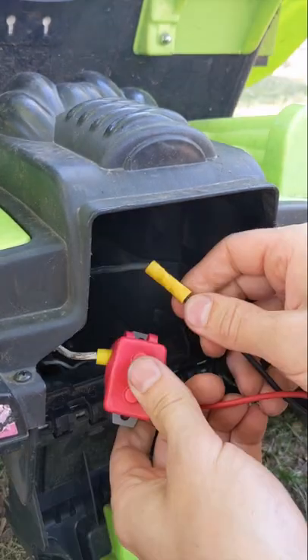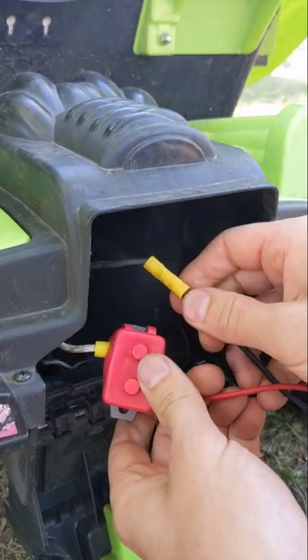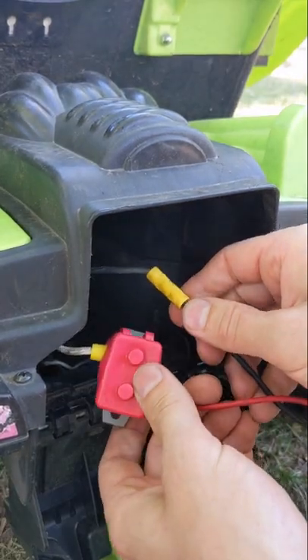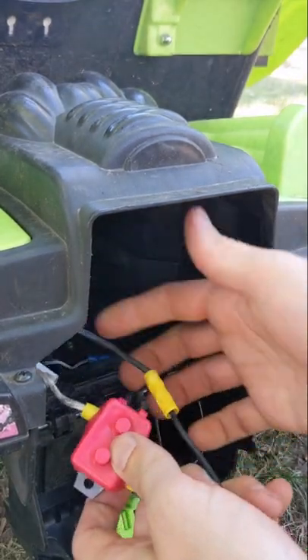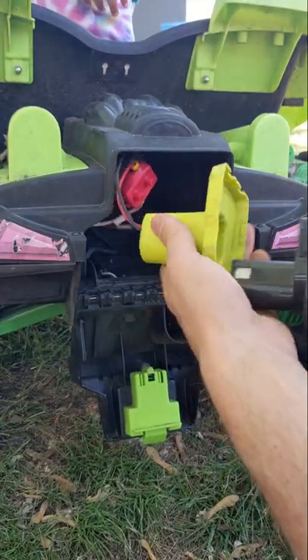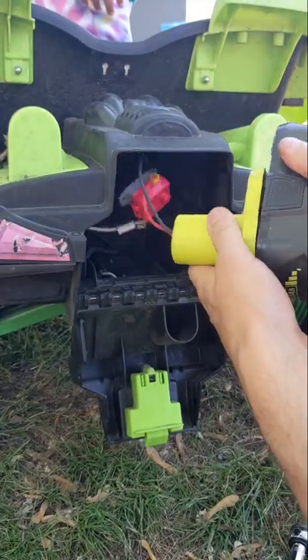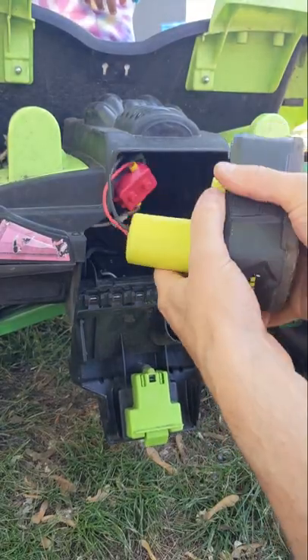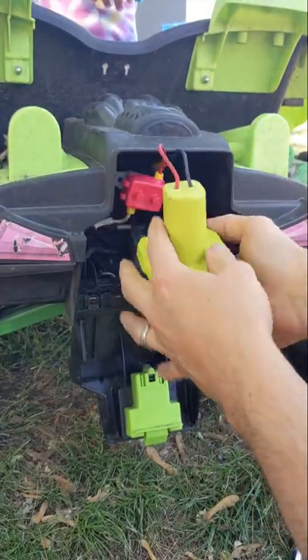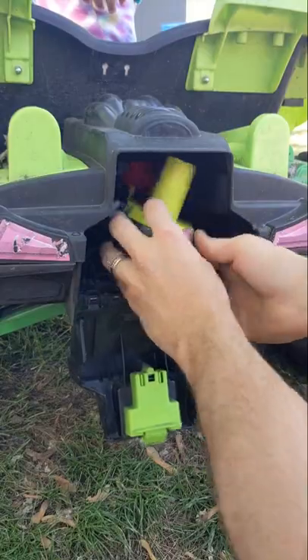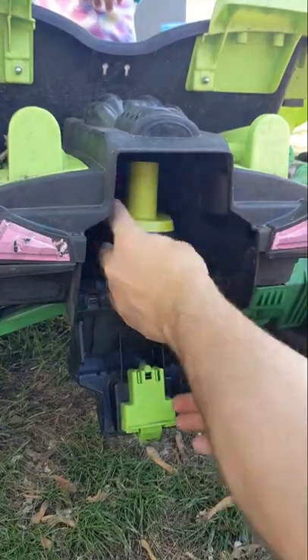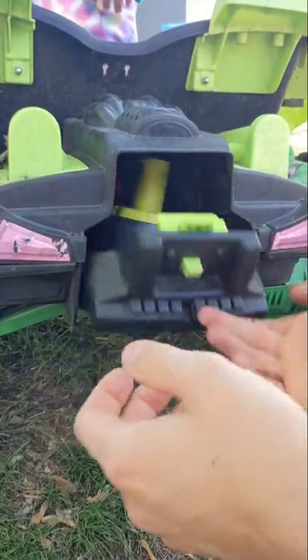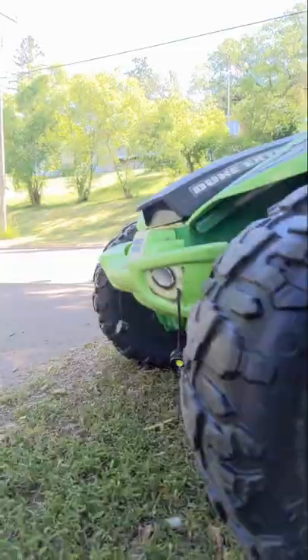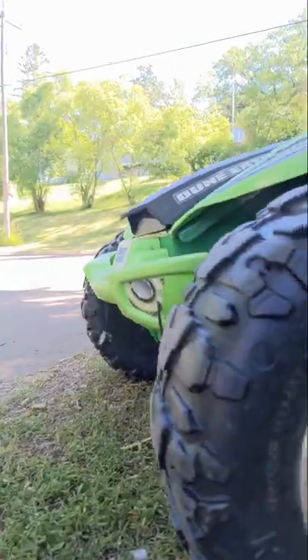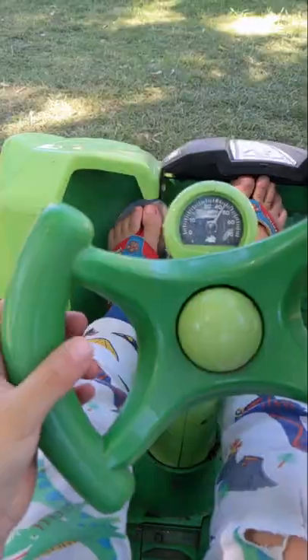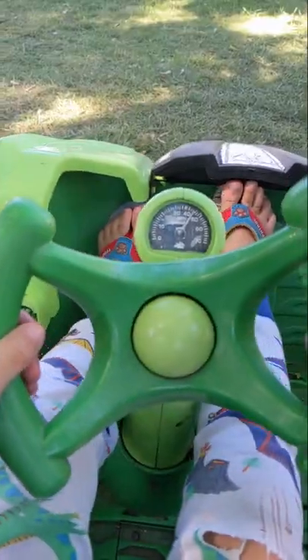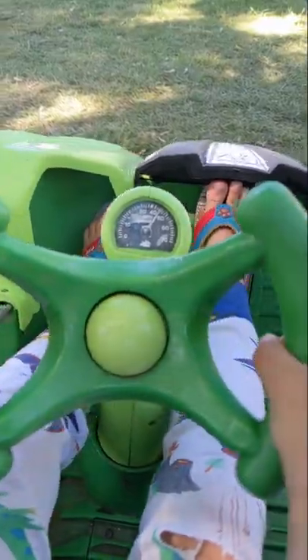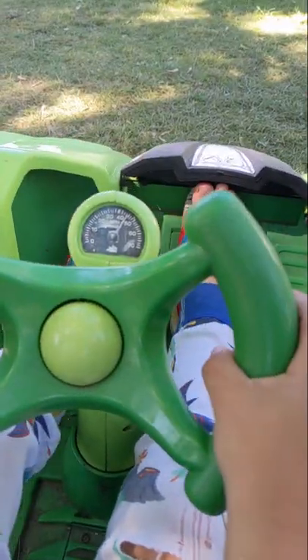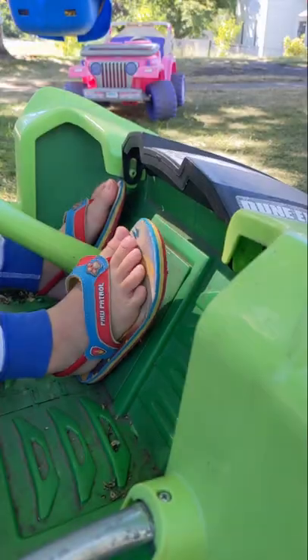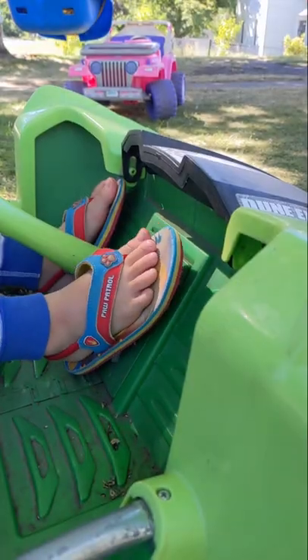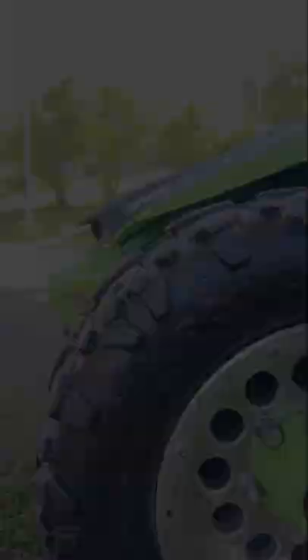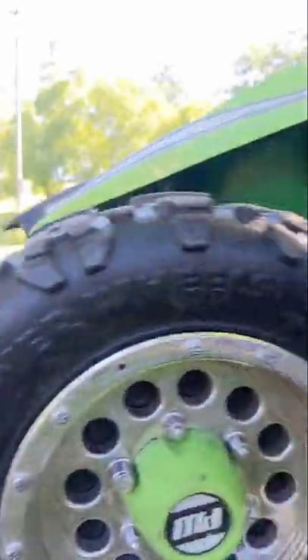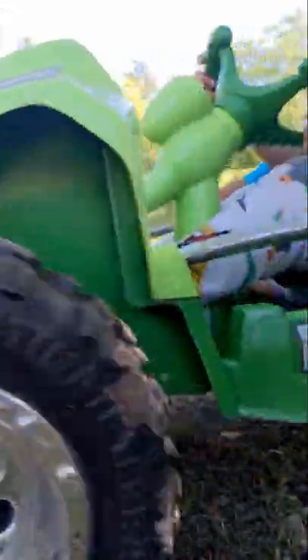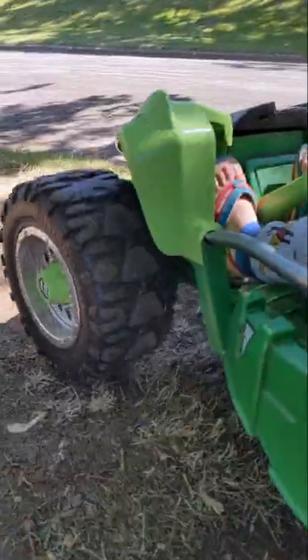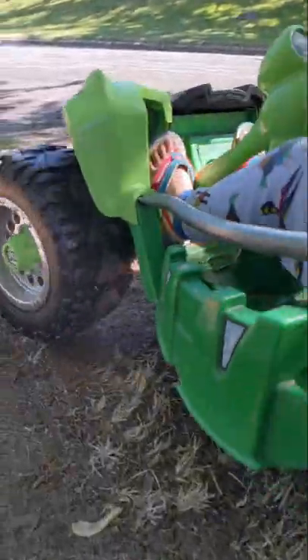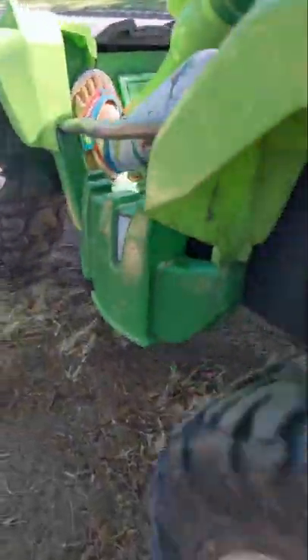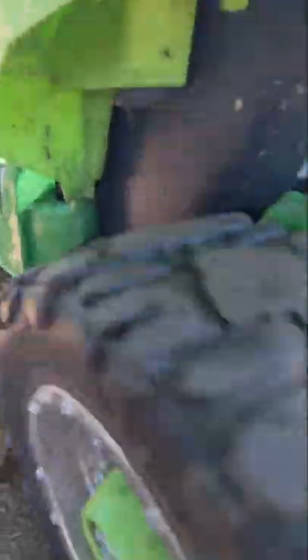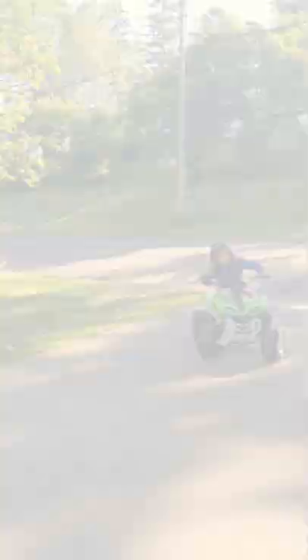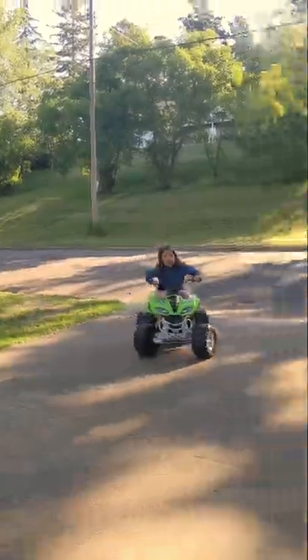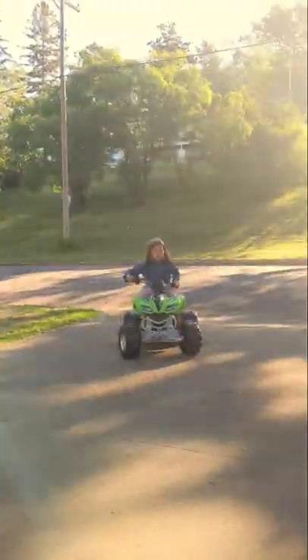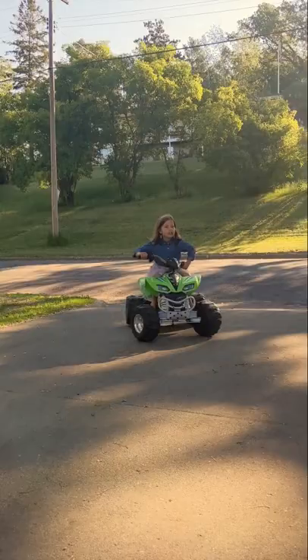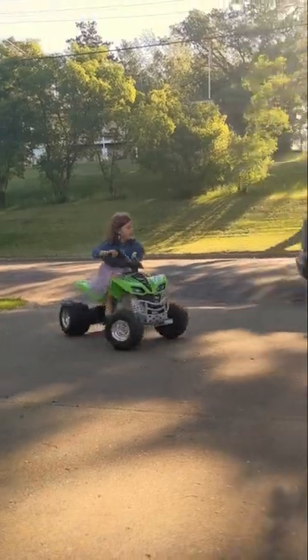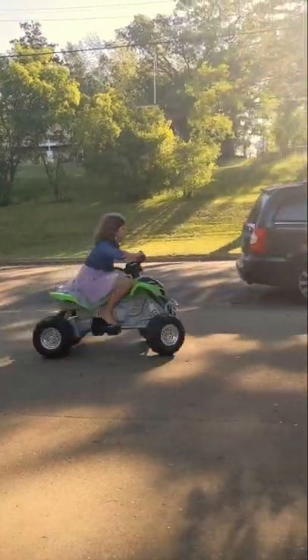From here I just plug in that battery pack from the power tools and the kids are ready to go. Going from 12 volt to 18 volts will make it a lot faster, and you don't have to buy a new battery because you probably already have those. So this really only costs about 10 bucks.